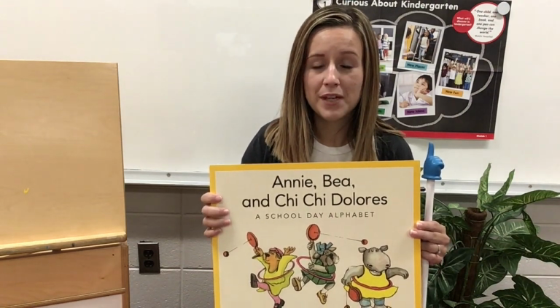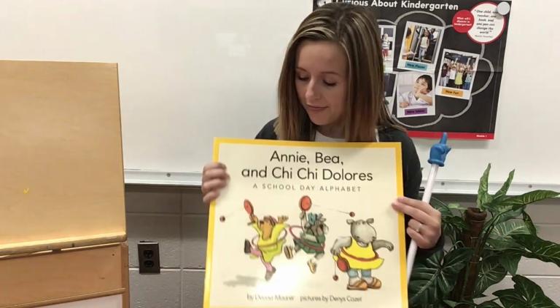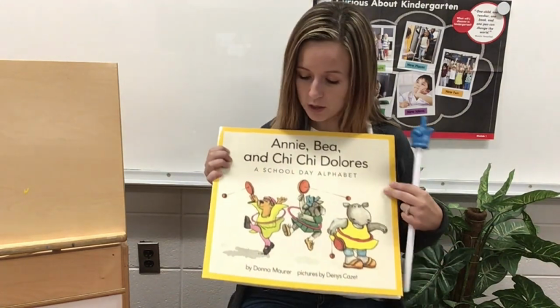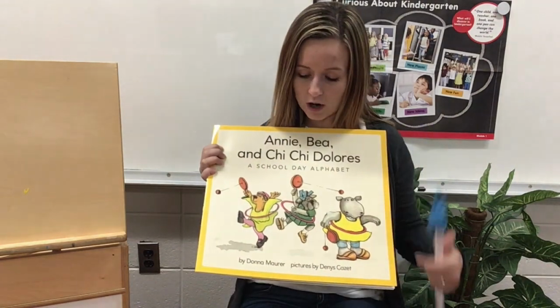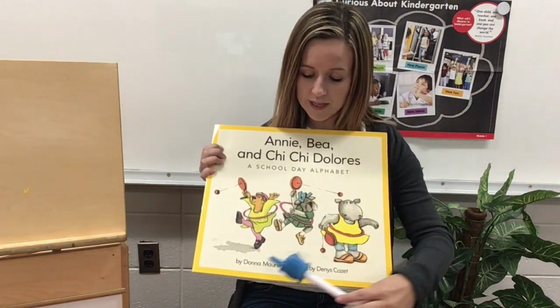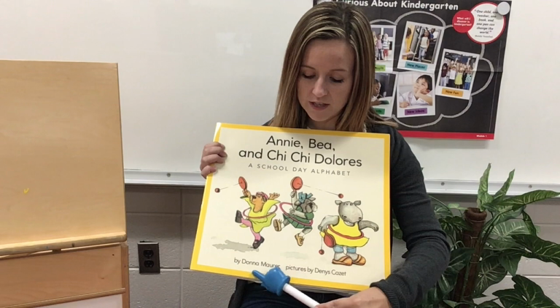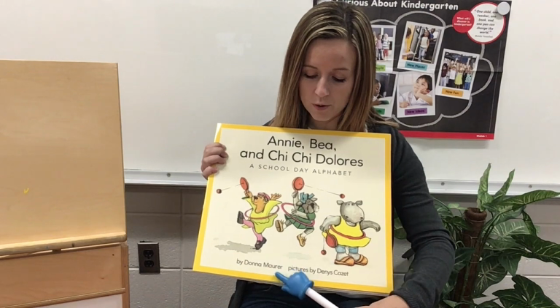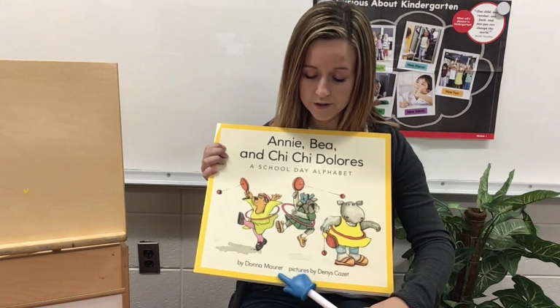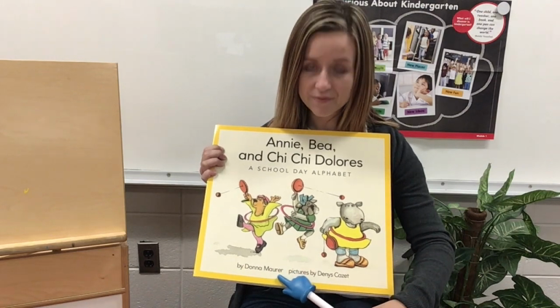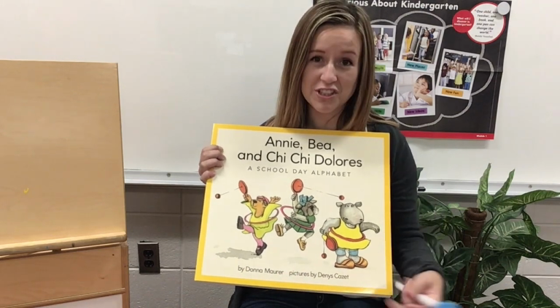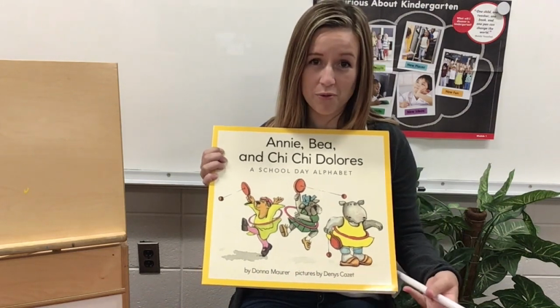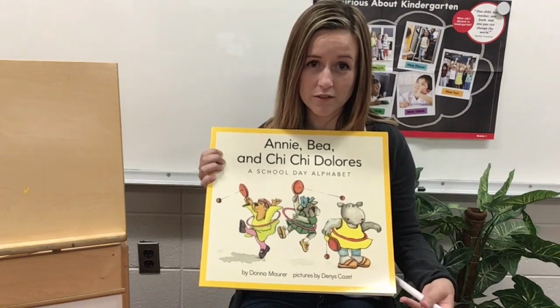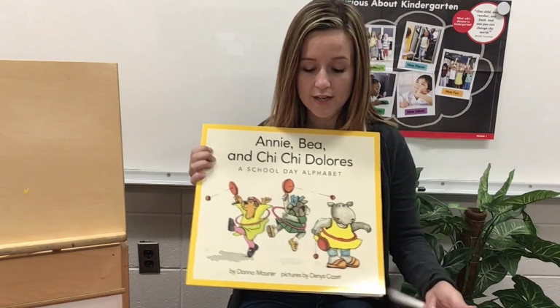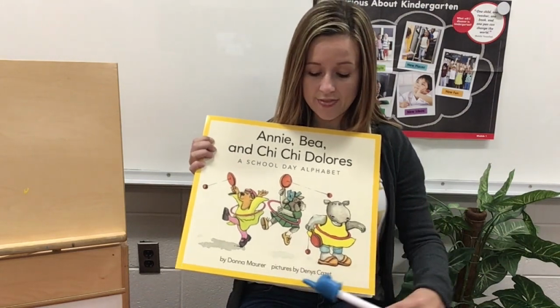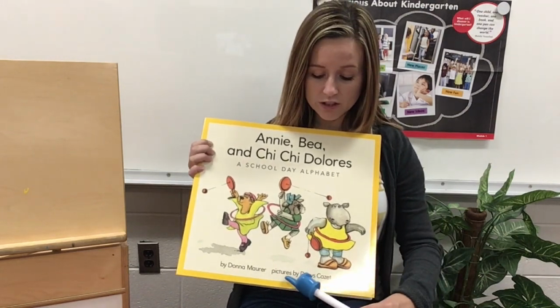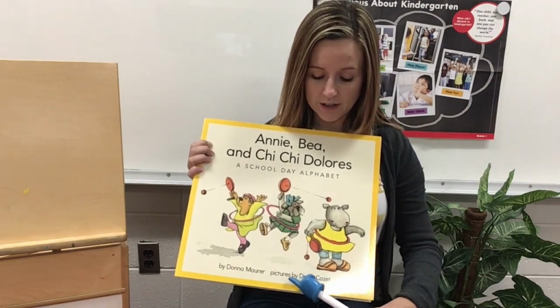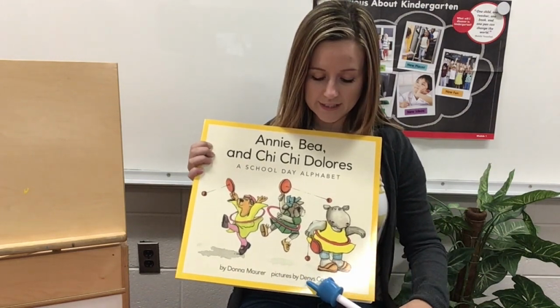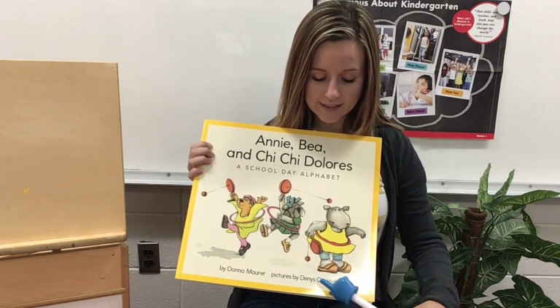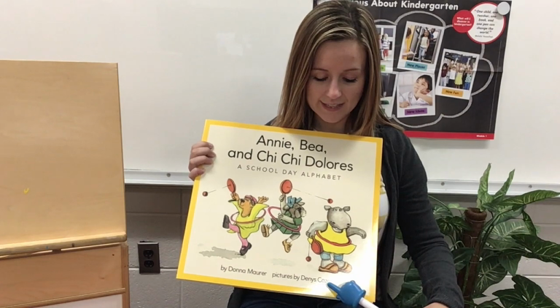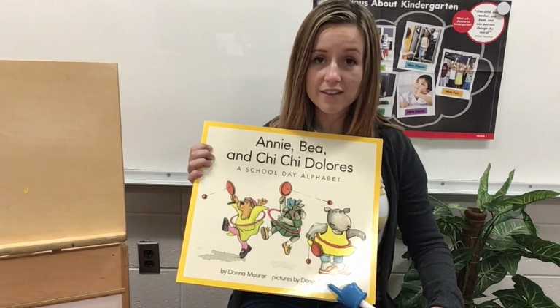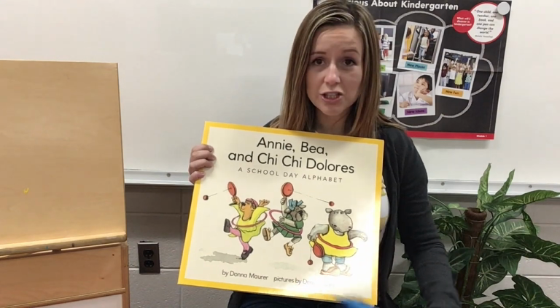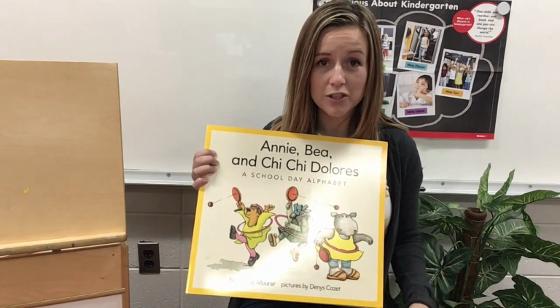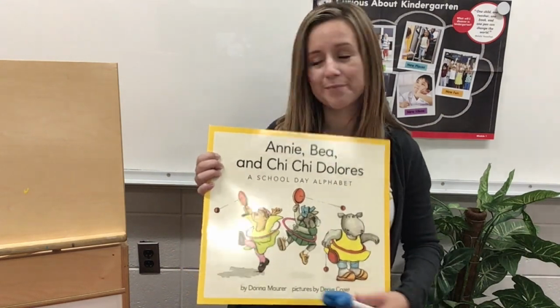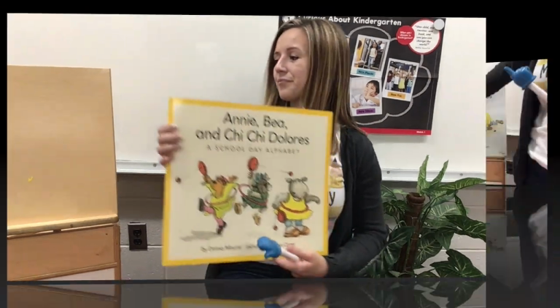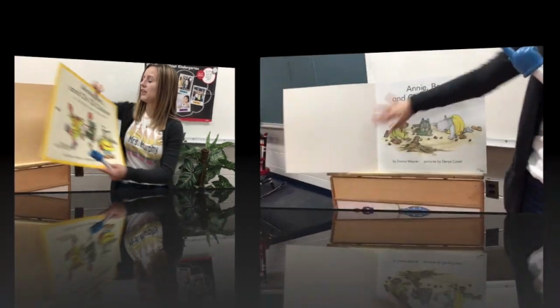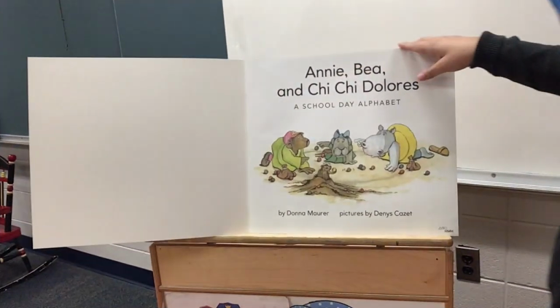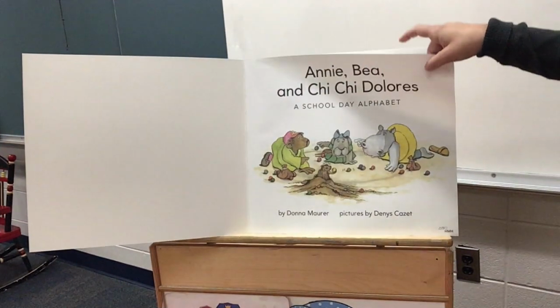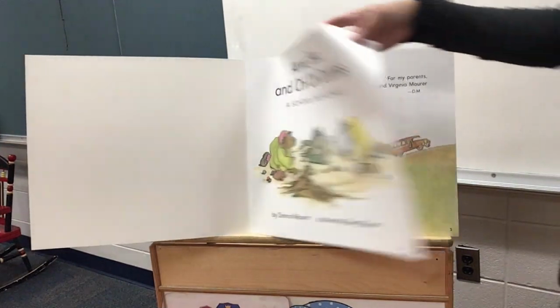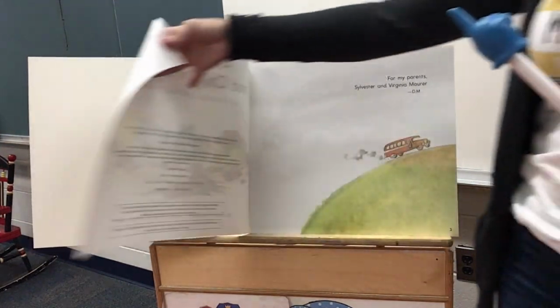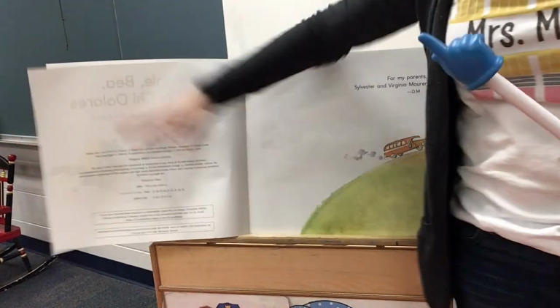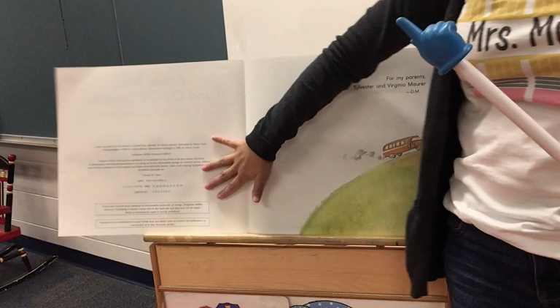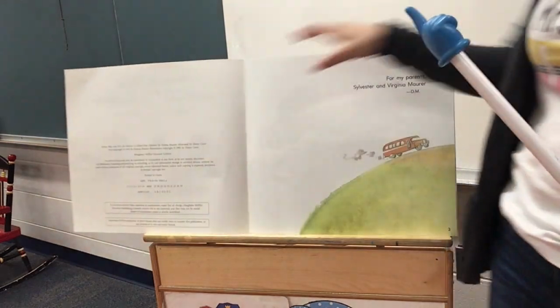In this book, our author's name is Donna Moore — that means she wrote the words. The illustrator is Denise Cazette — she drew the pictures. These are things these kids get to discover at school.